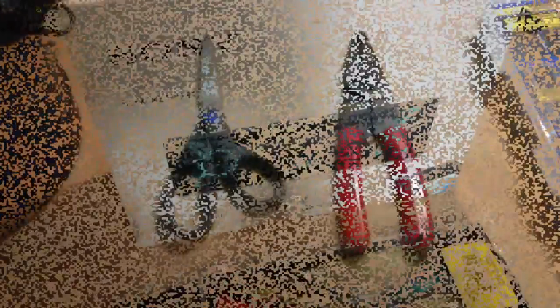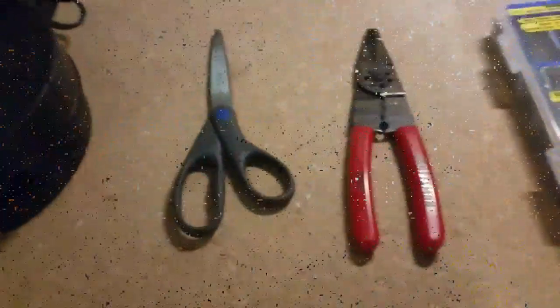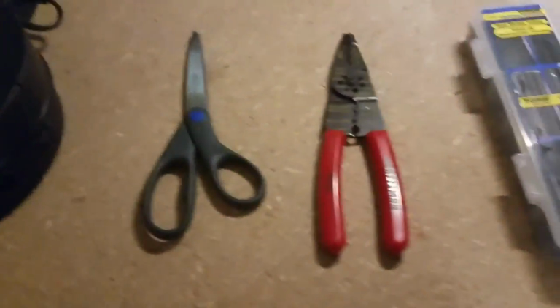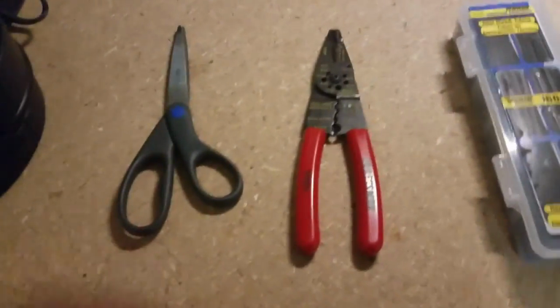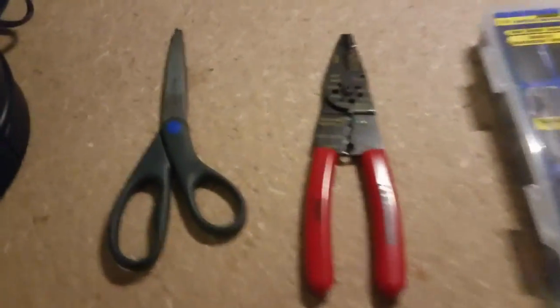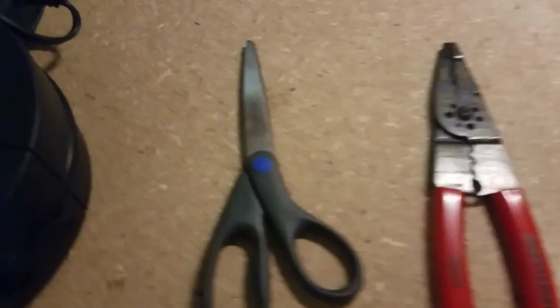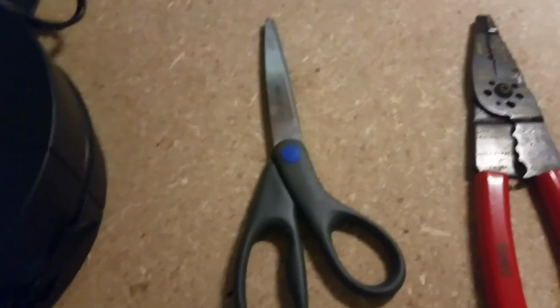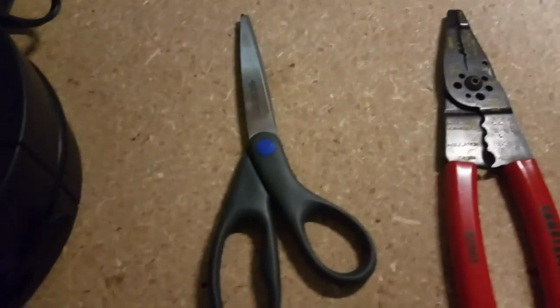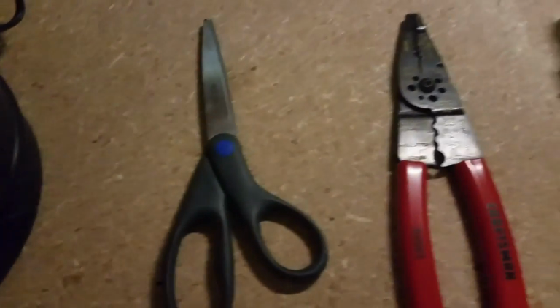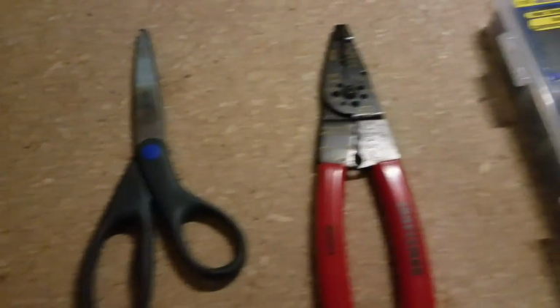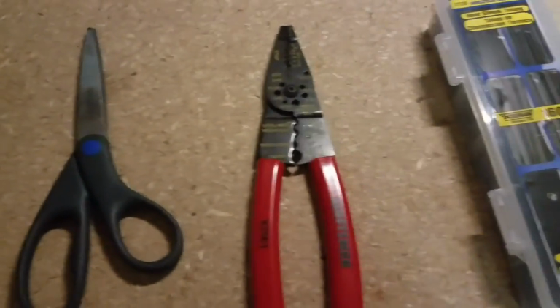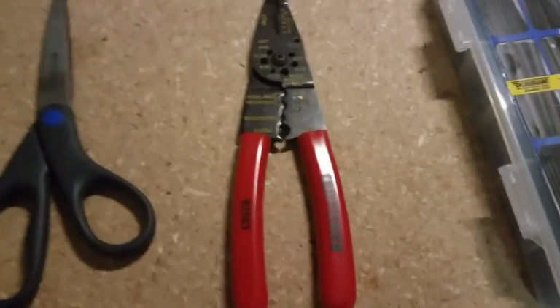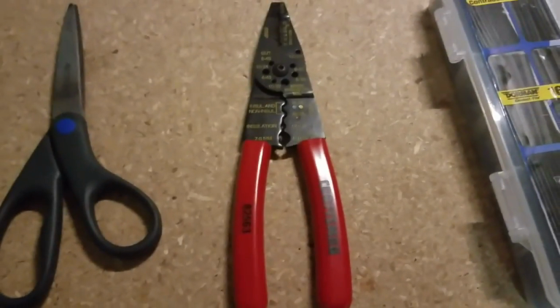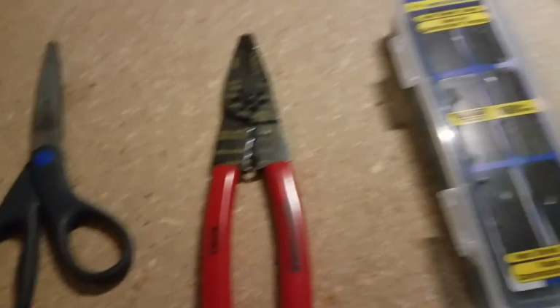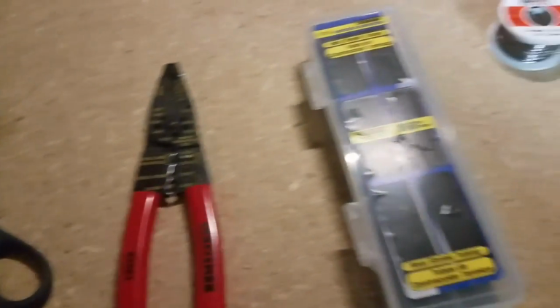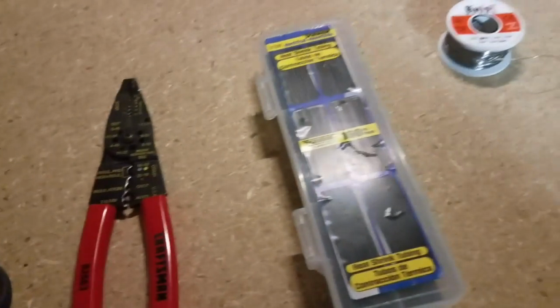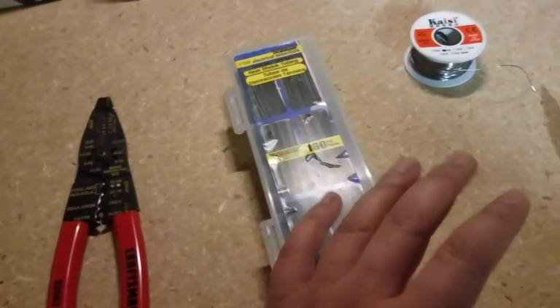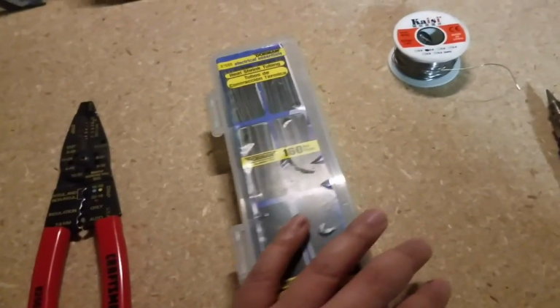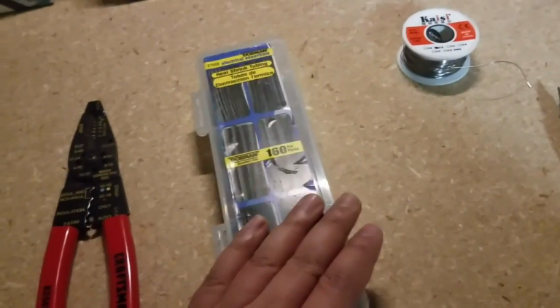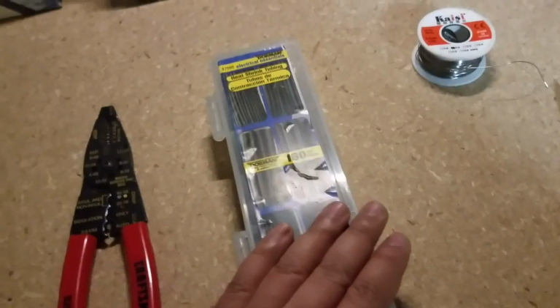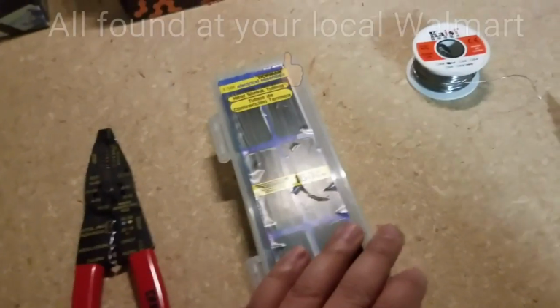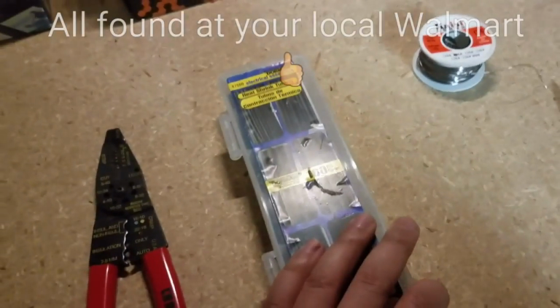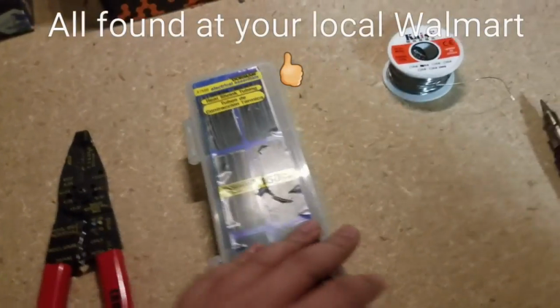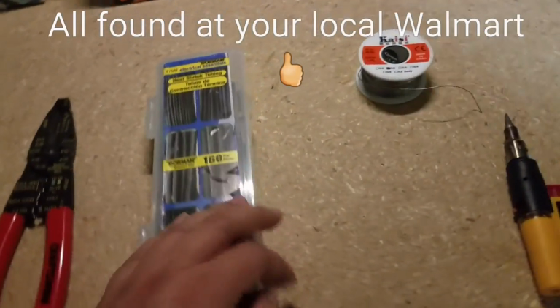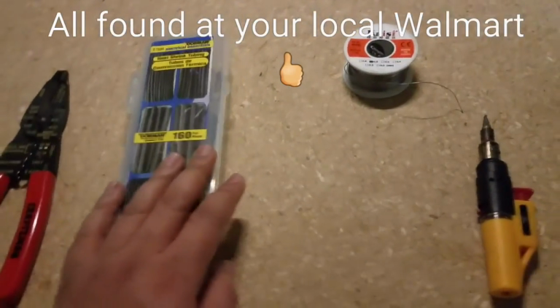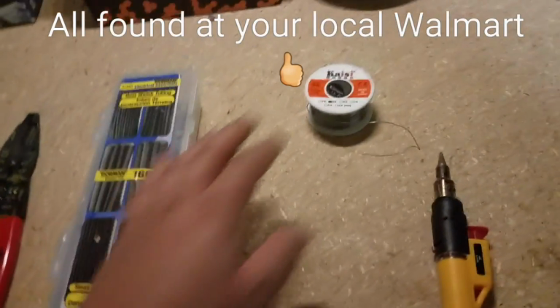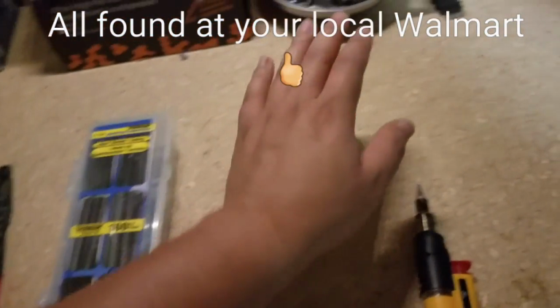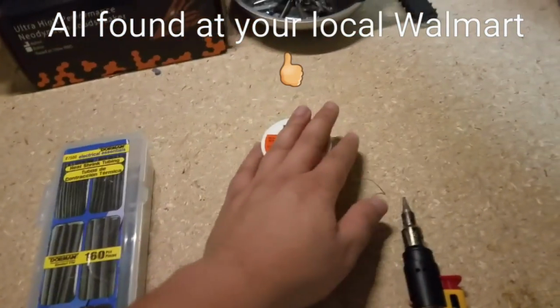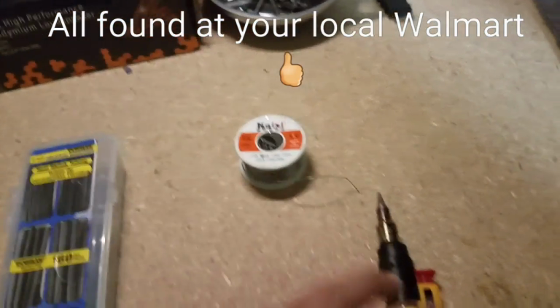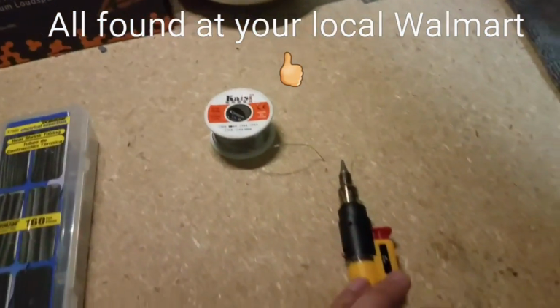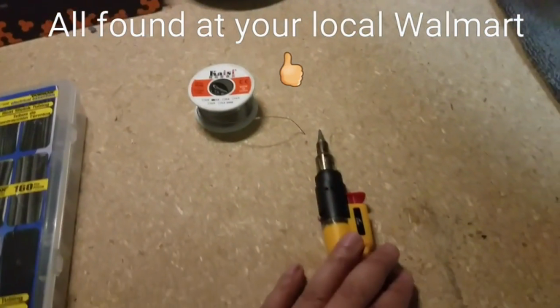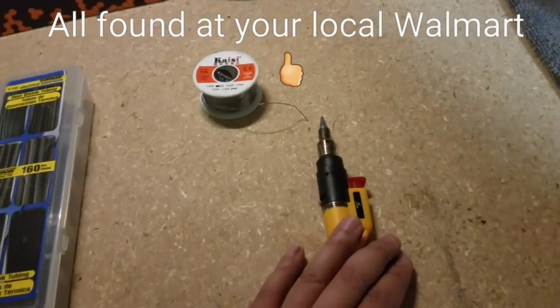Tools that you're going to need: scissors, wire cutters, heat shrink. I like to solder my wires, so of course the solder and the soldering tool.